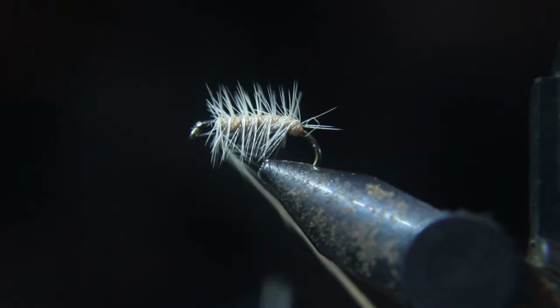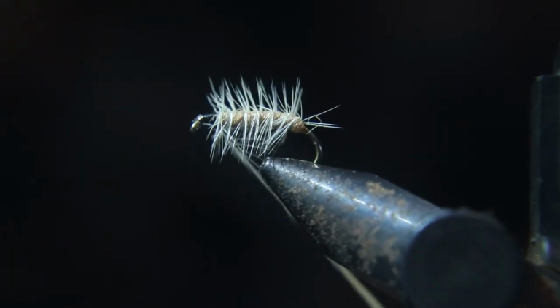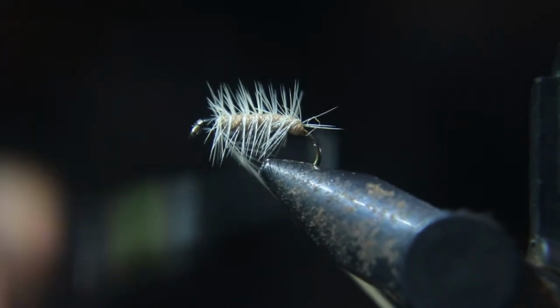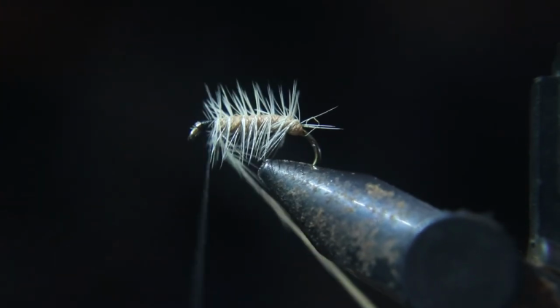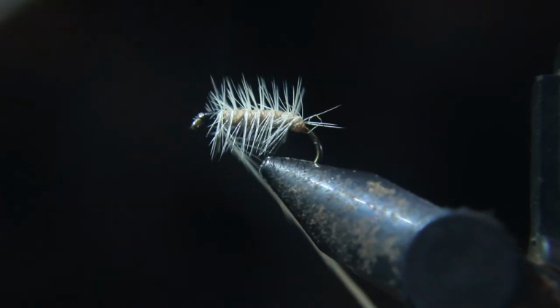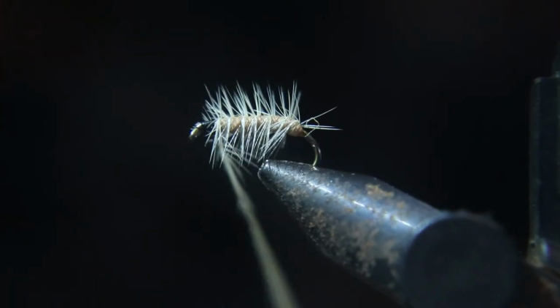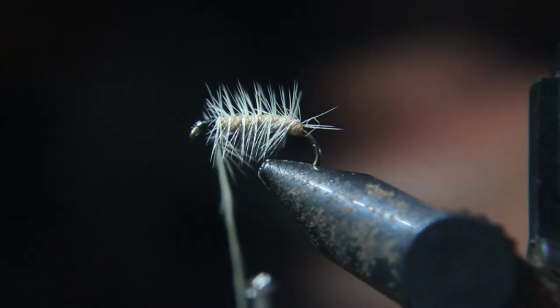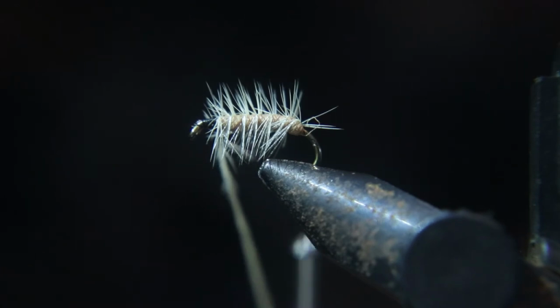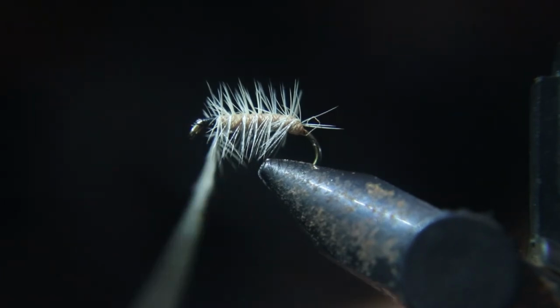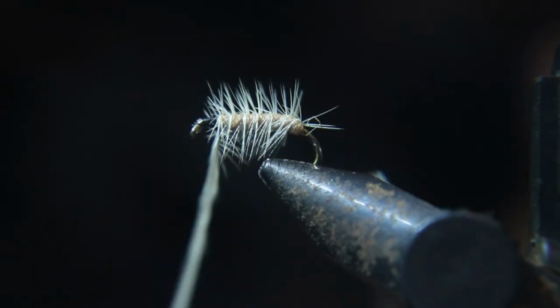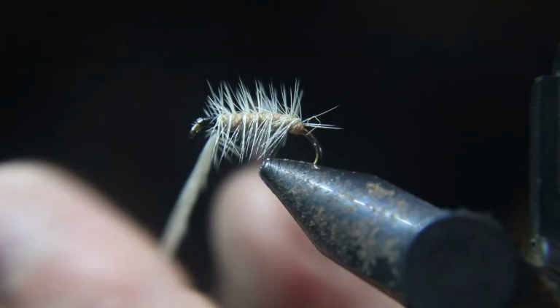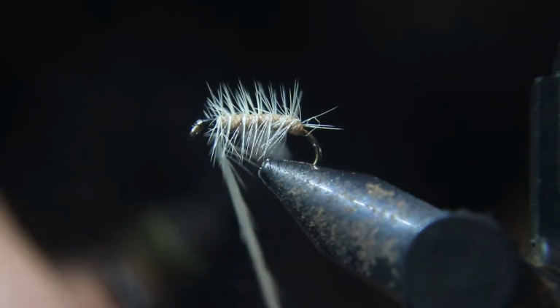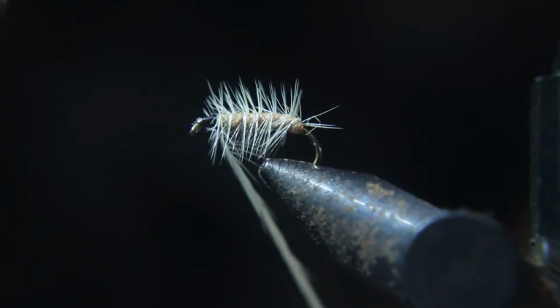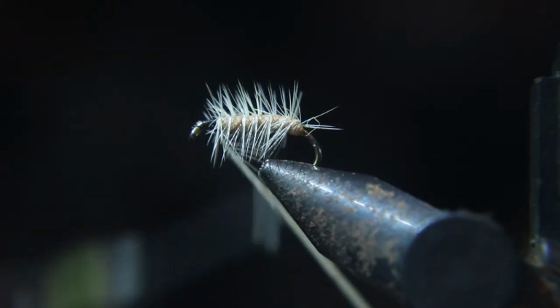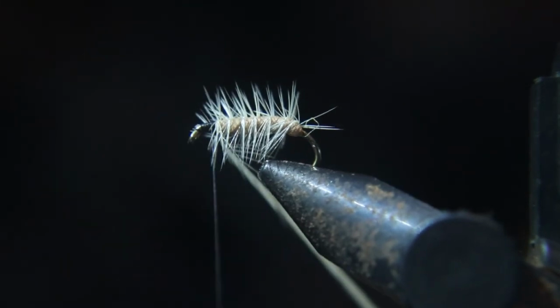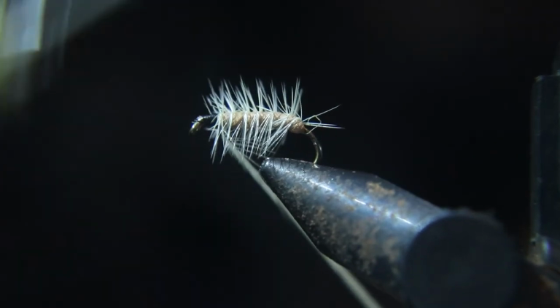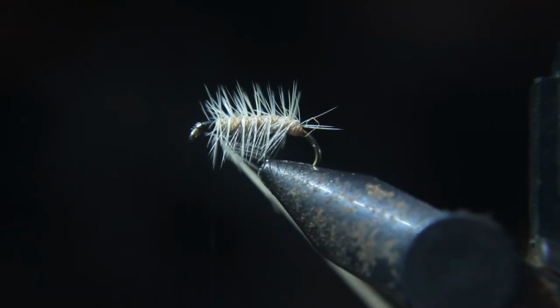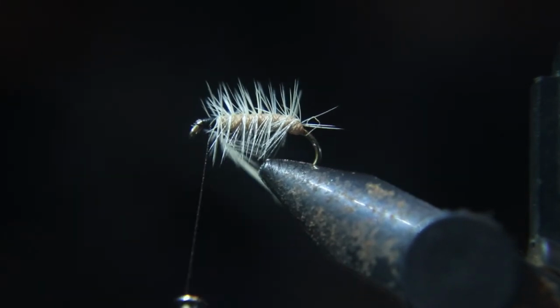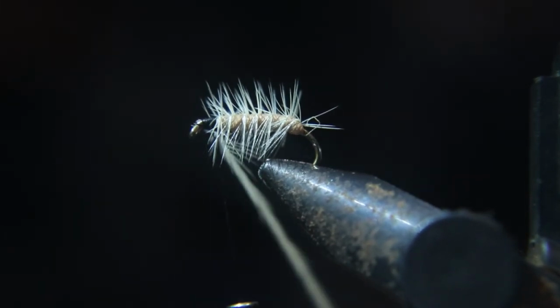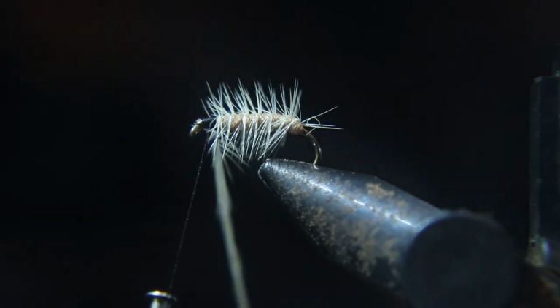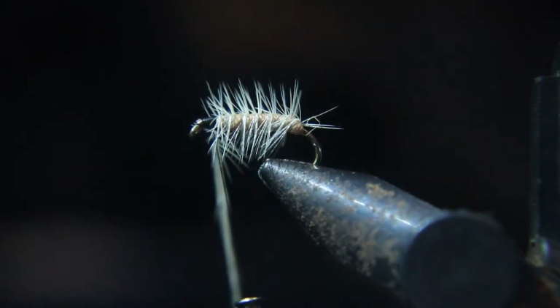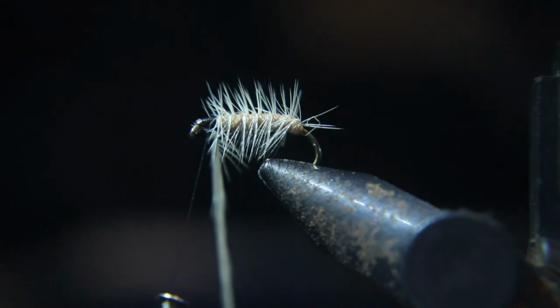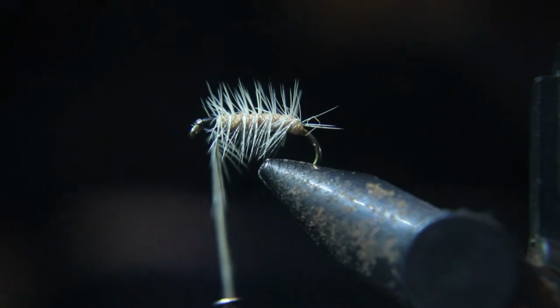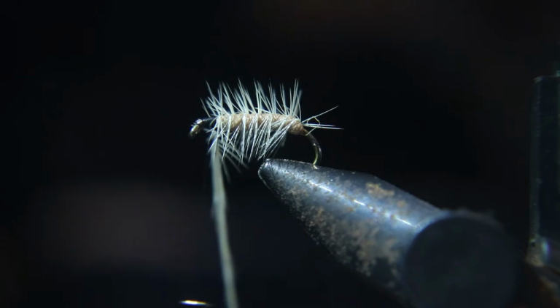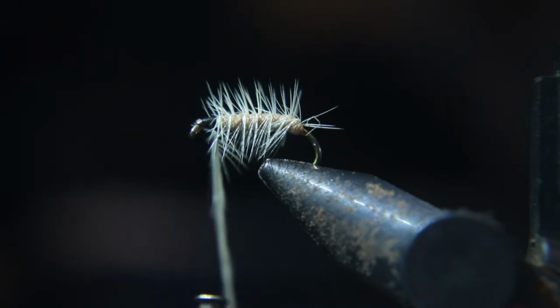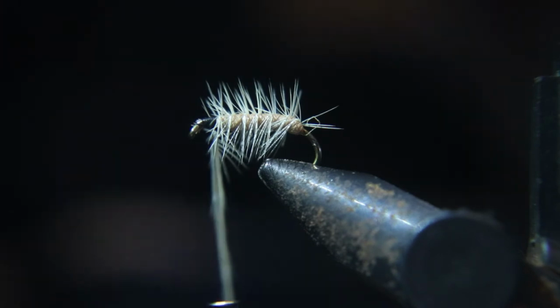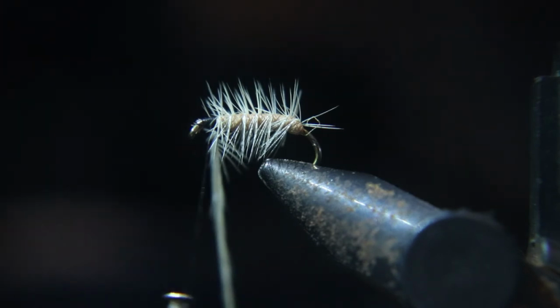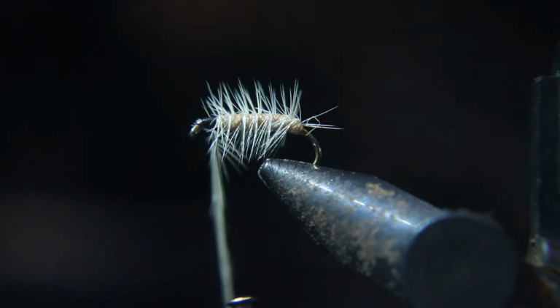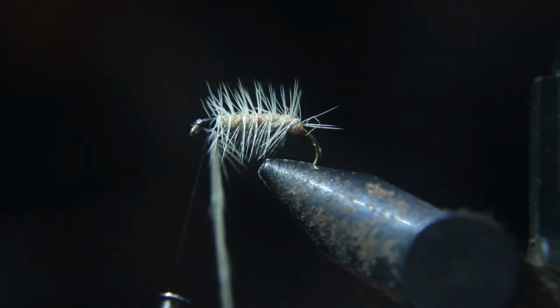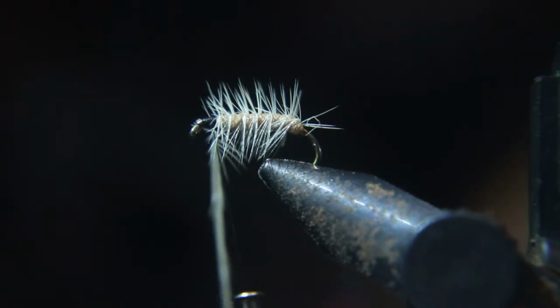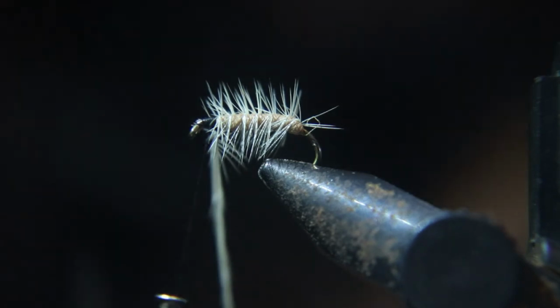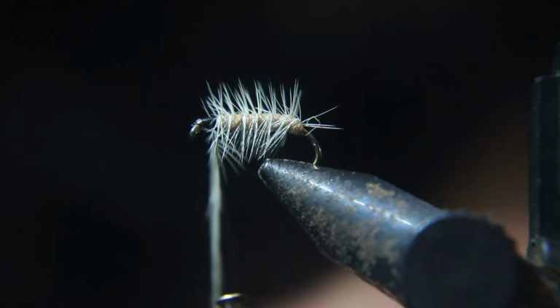I like to go over the hackle feather once or twice, wrap a couple wraps over it, go over it again, and then wrap a couple thread wraps in front of it. That's how I tie them down.